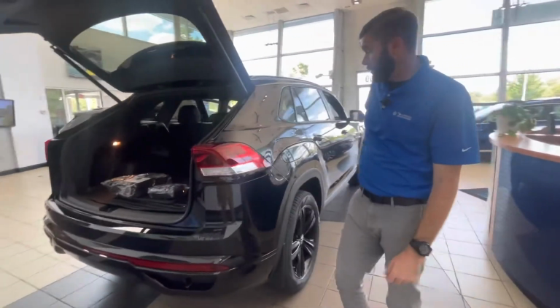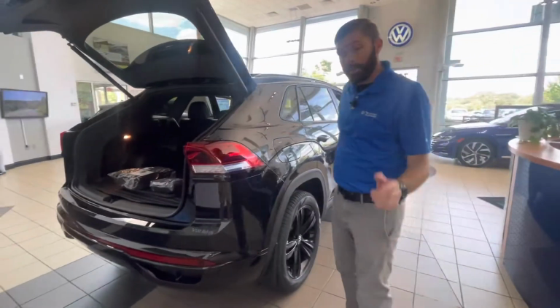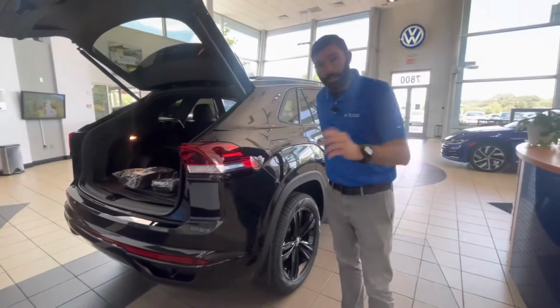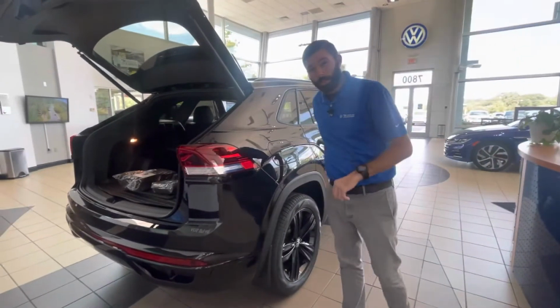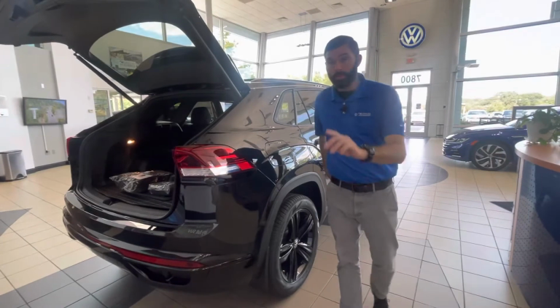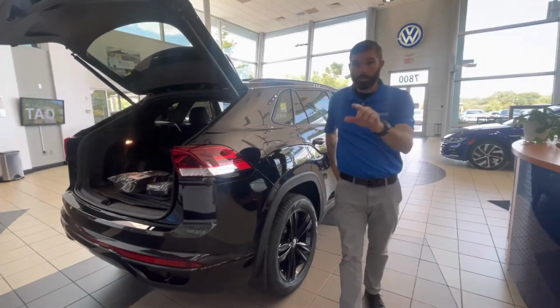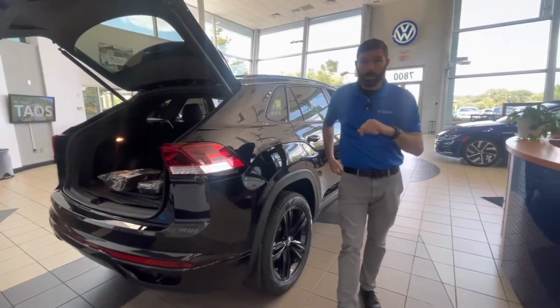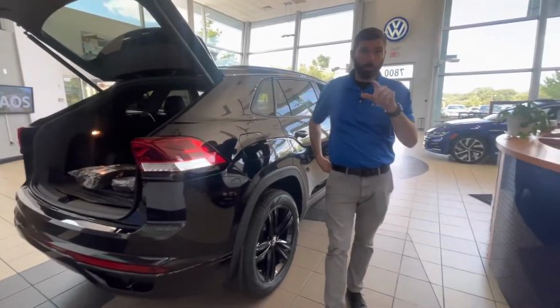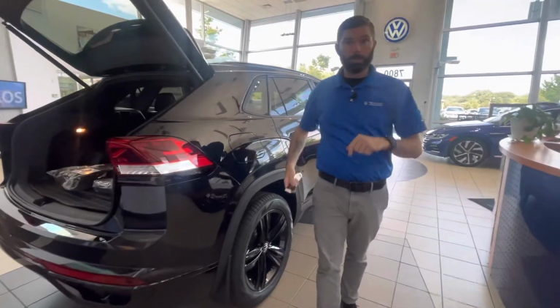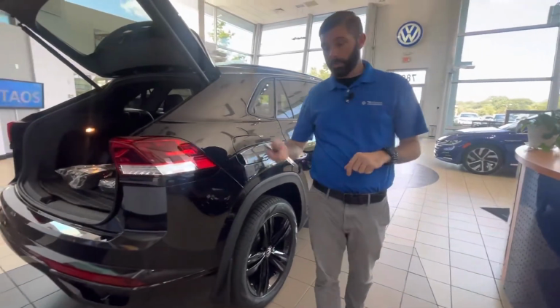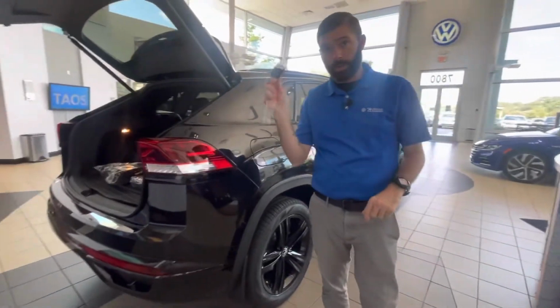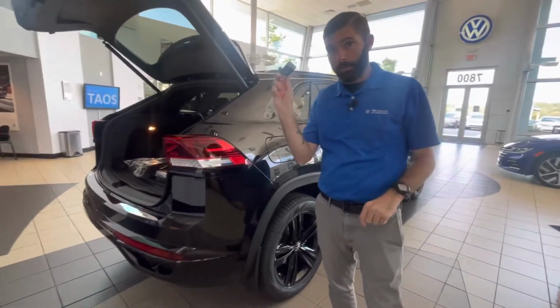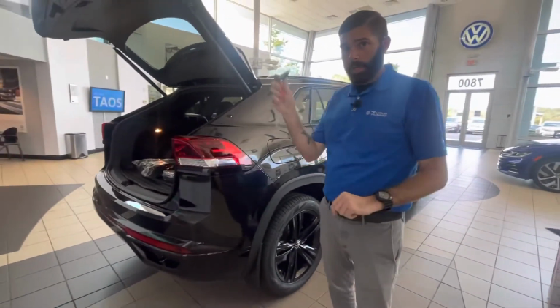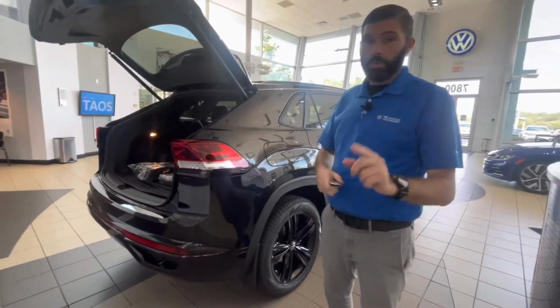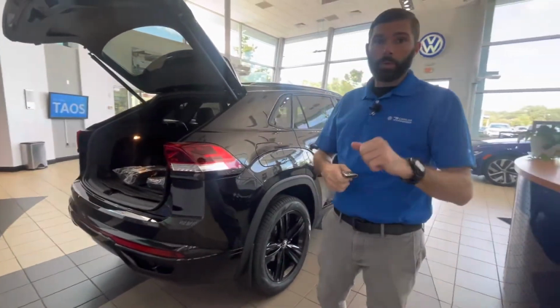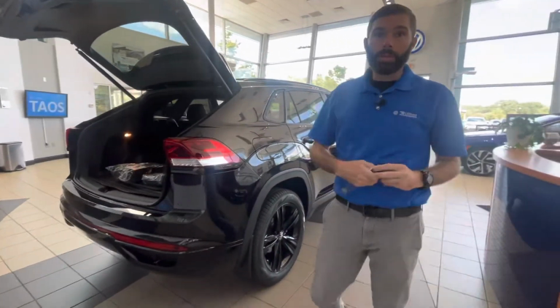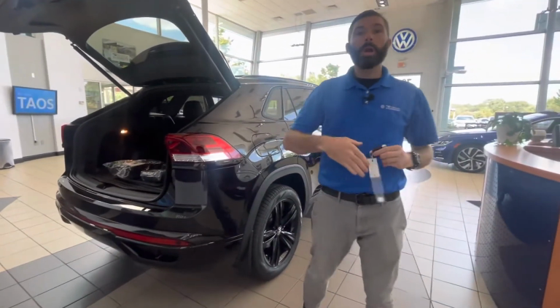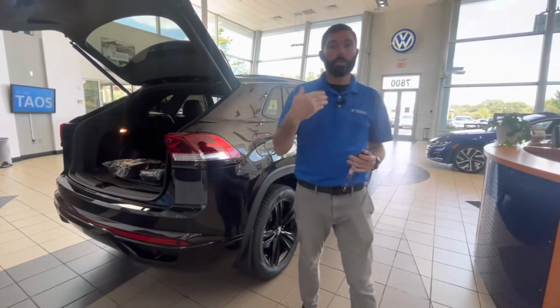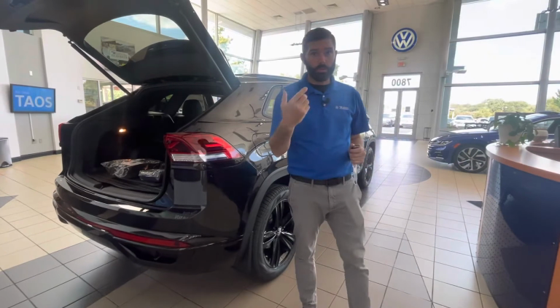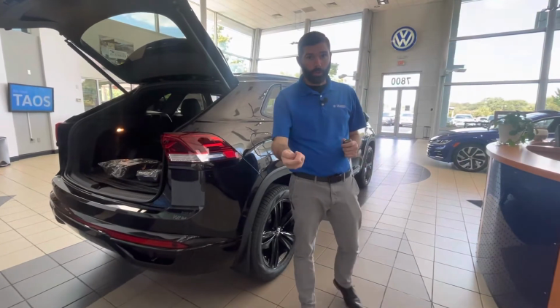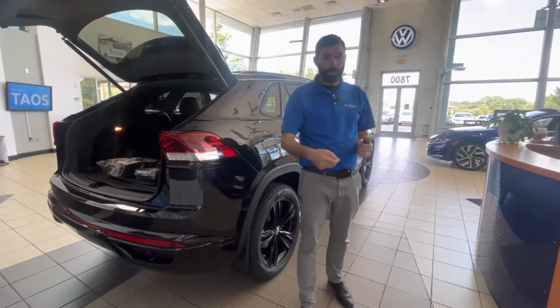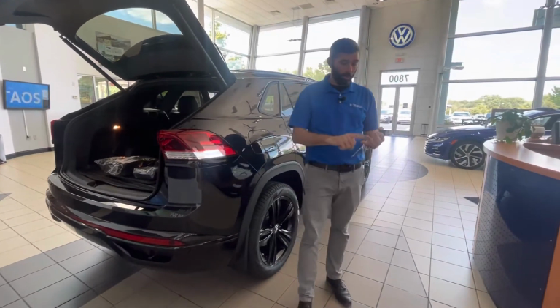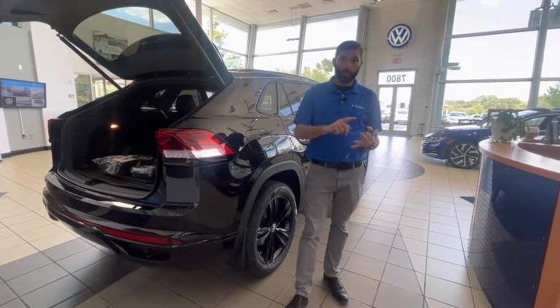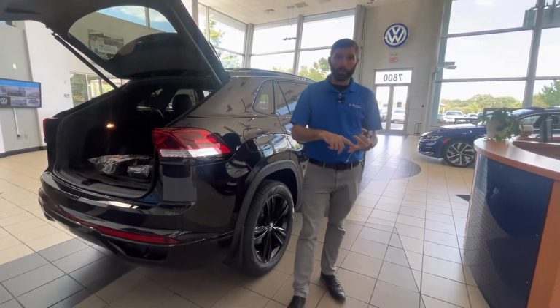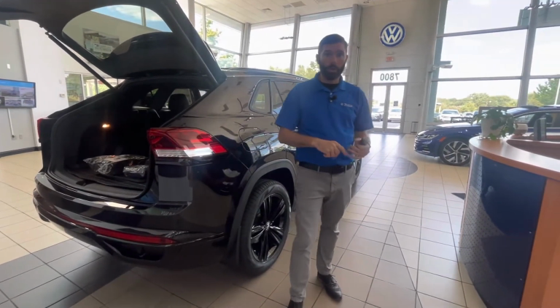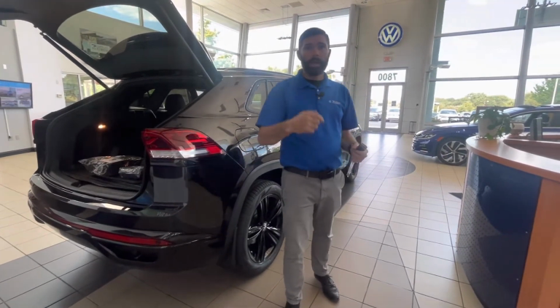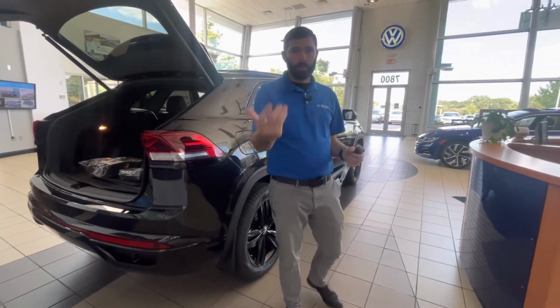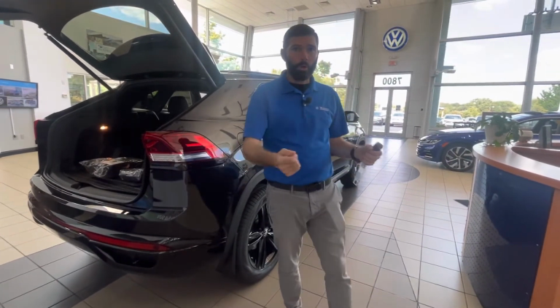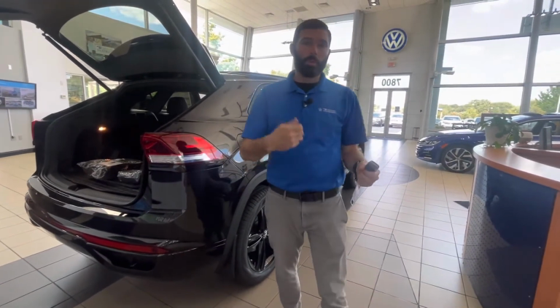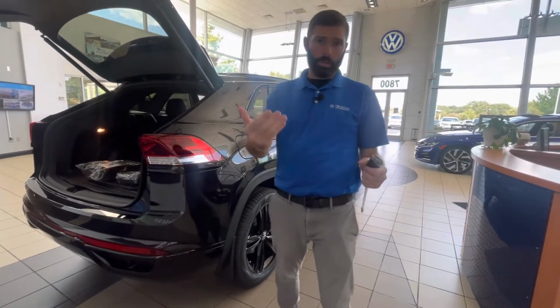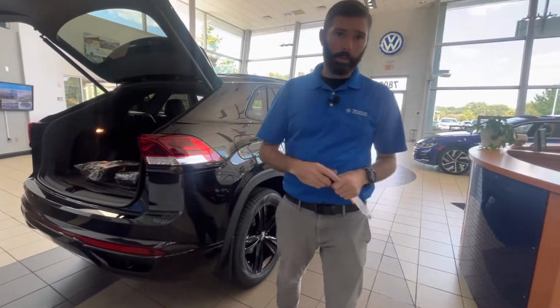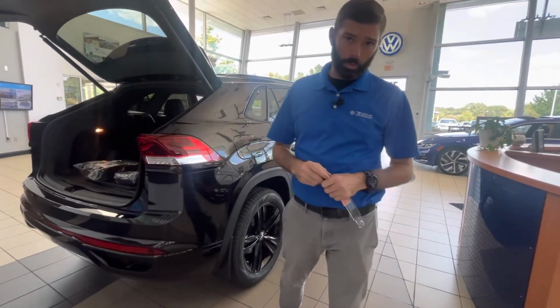You do have remote start from your key fob. If you download the MyVW app, you can also start the car from there, lock the car, unlock the car, and if someone's trying to open one of your doors, you're going to get an alert as well.